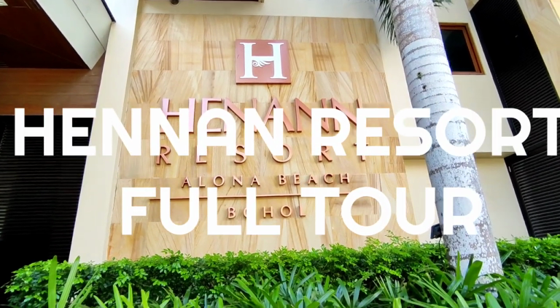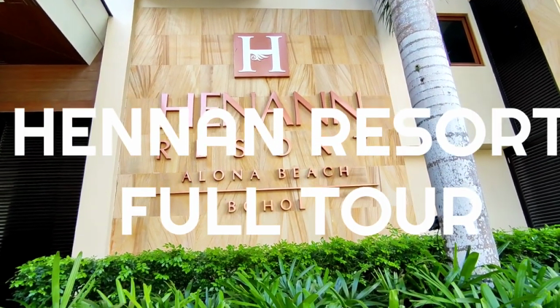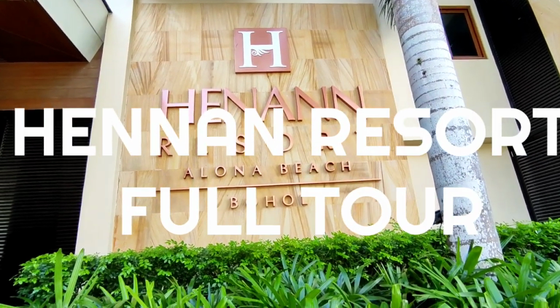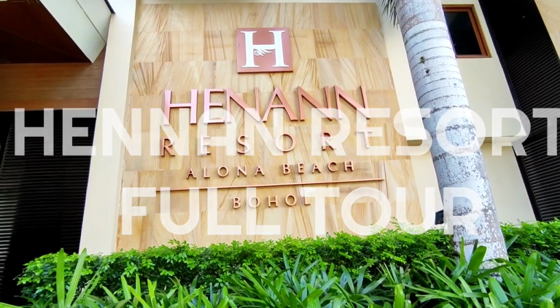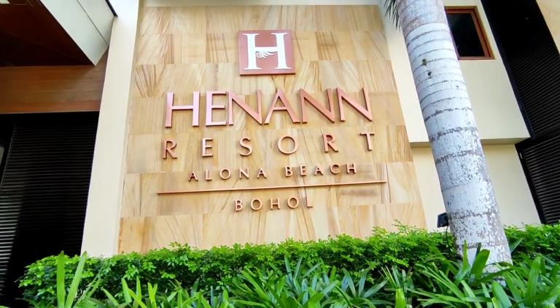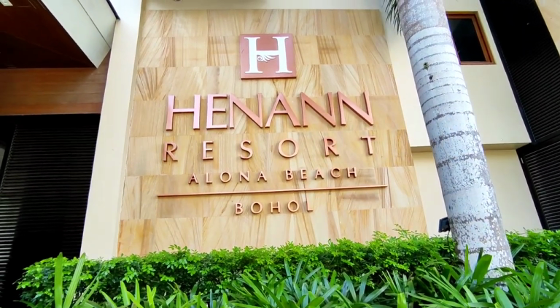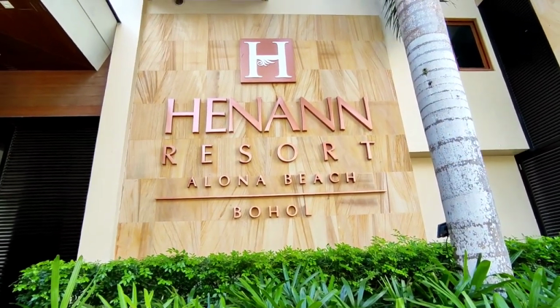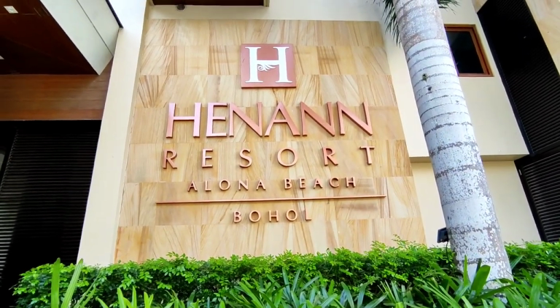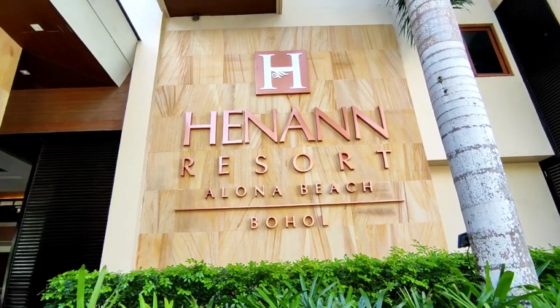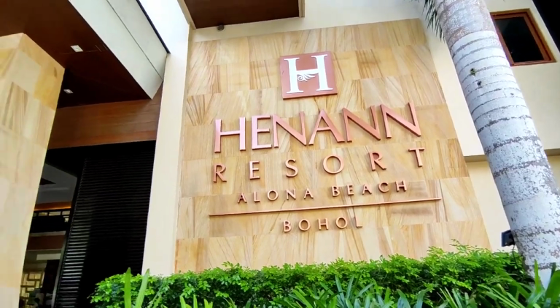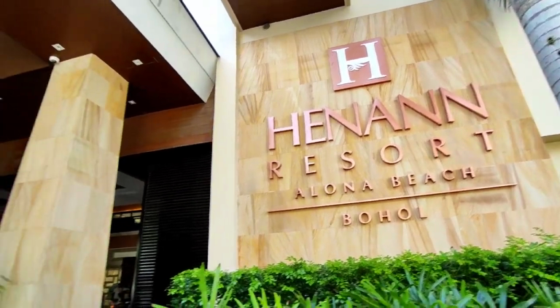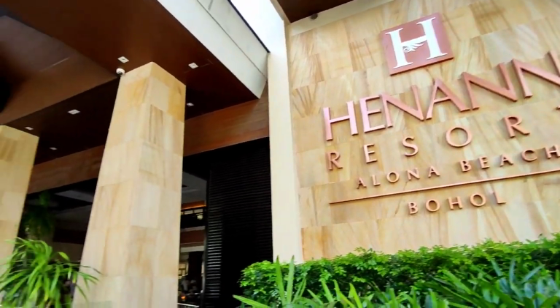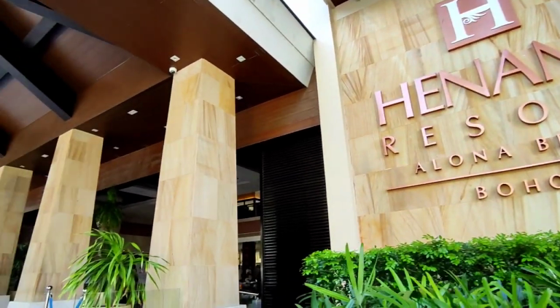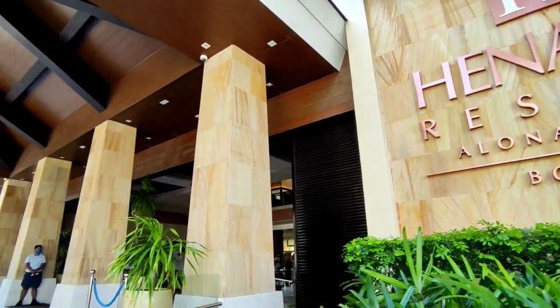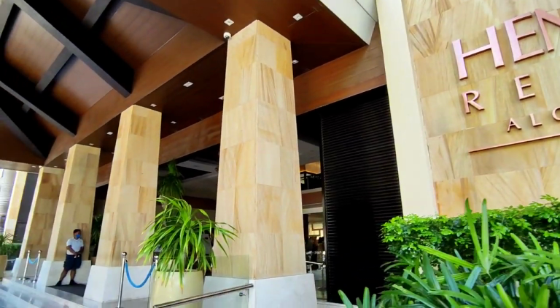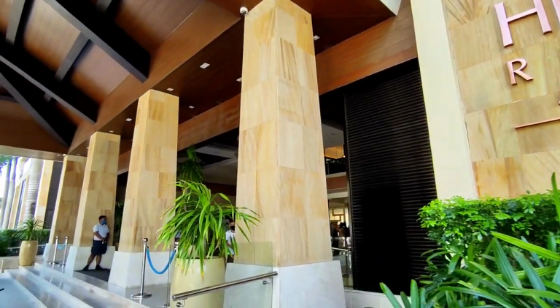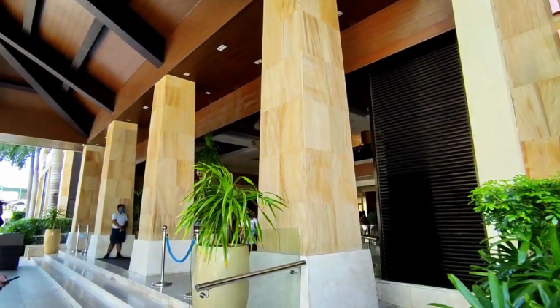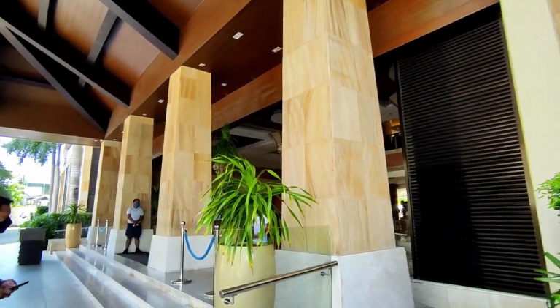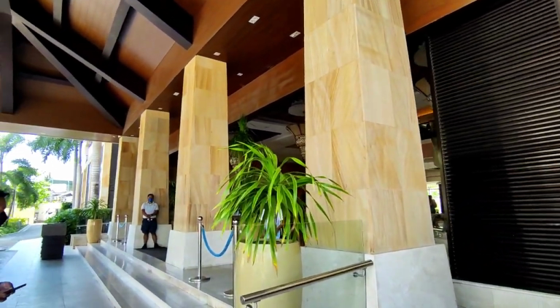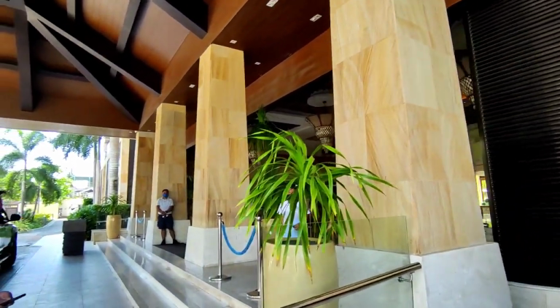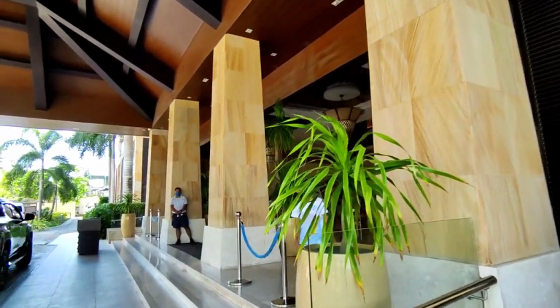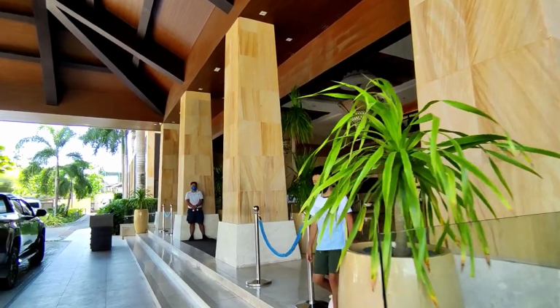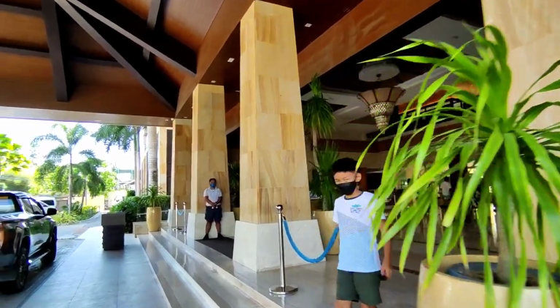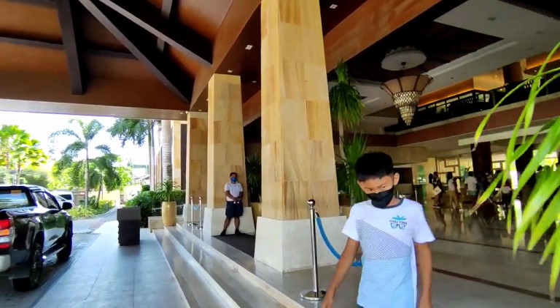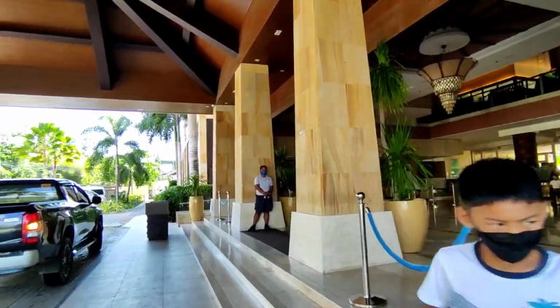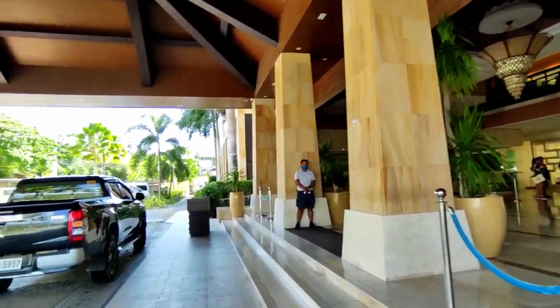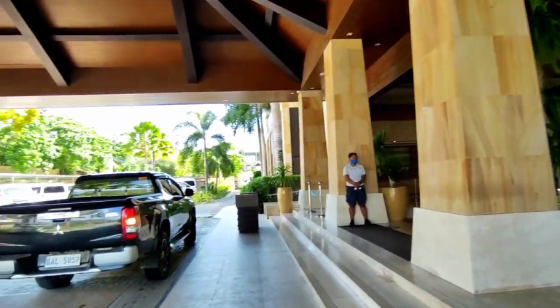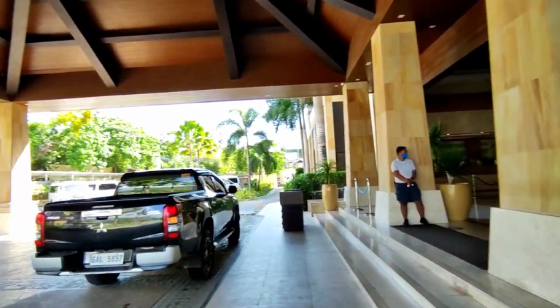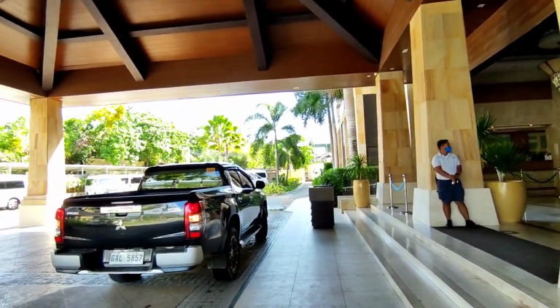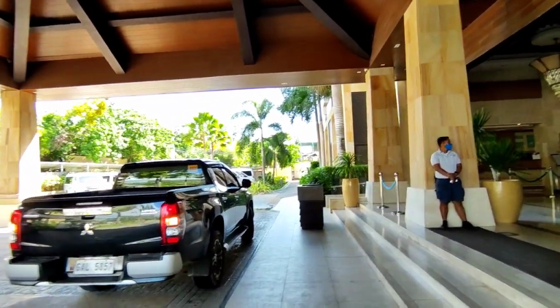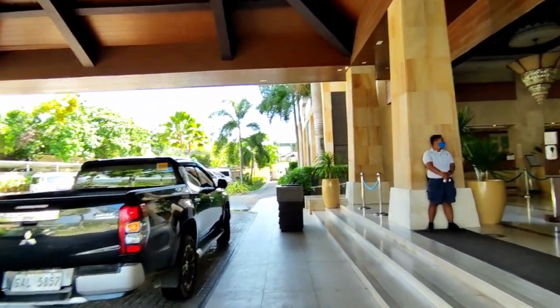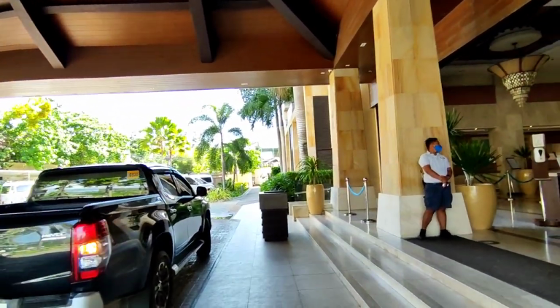Good morning guys! We're currently here at Henan Resort, Alona Beach, Bohol. We're here for check-in for one night. I'm going to tour you first to go around the area, so you'll have an idea once you've already come here.